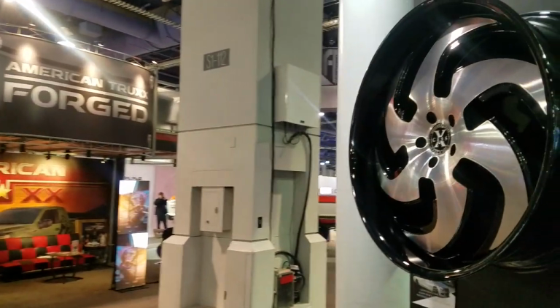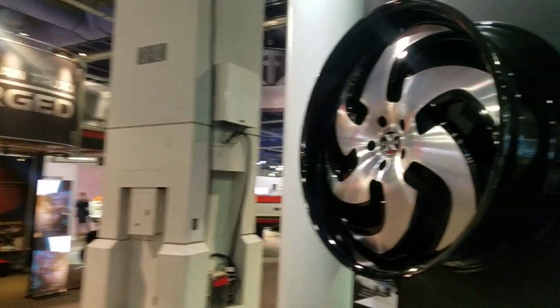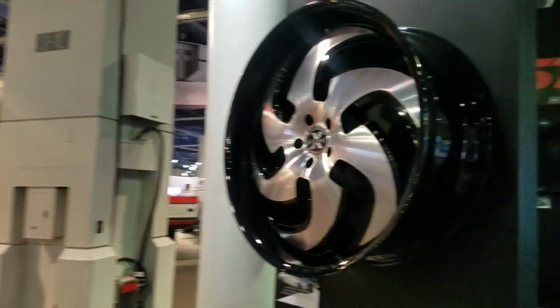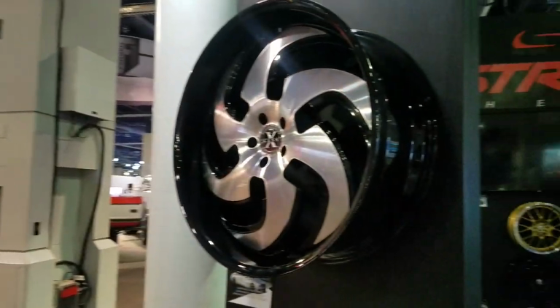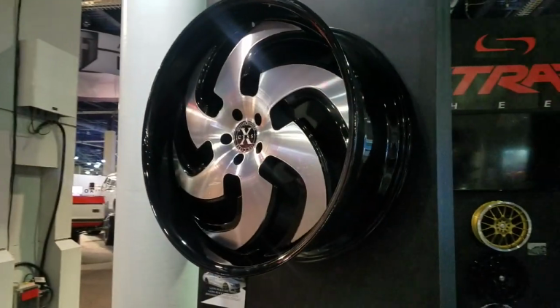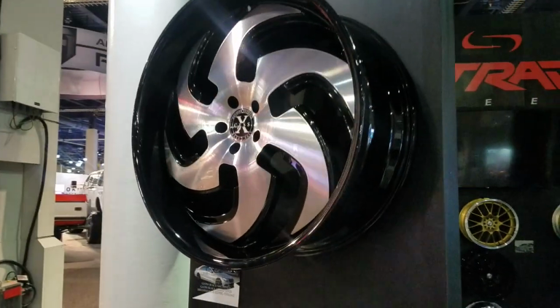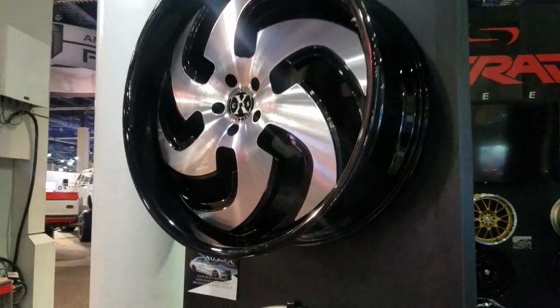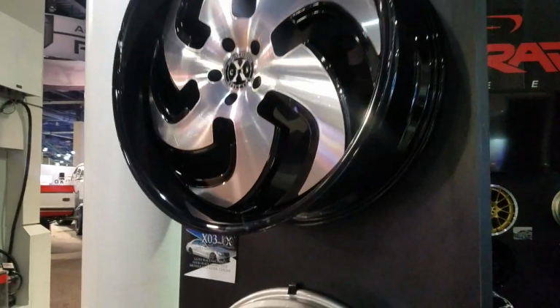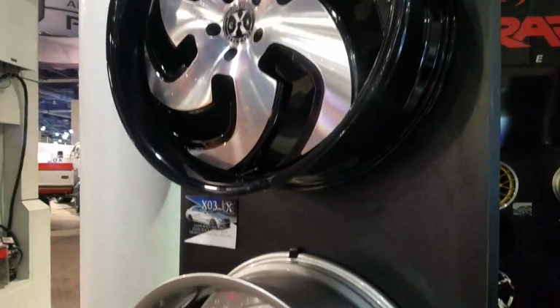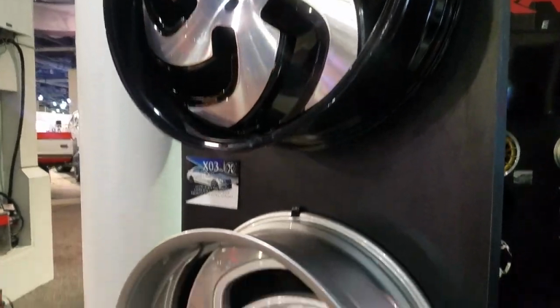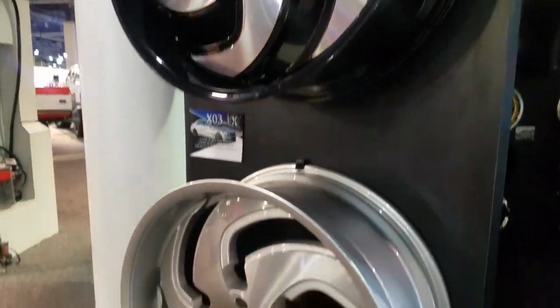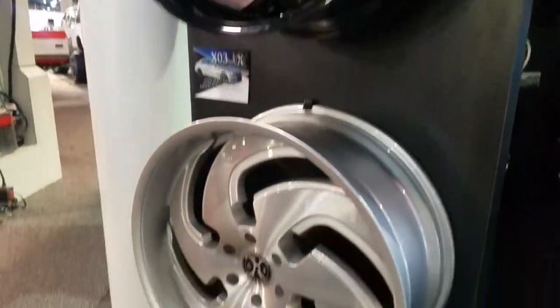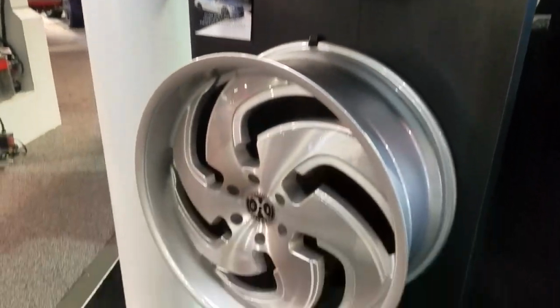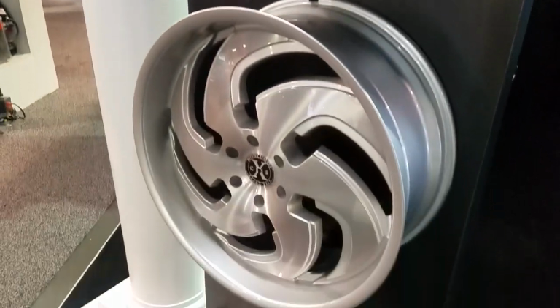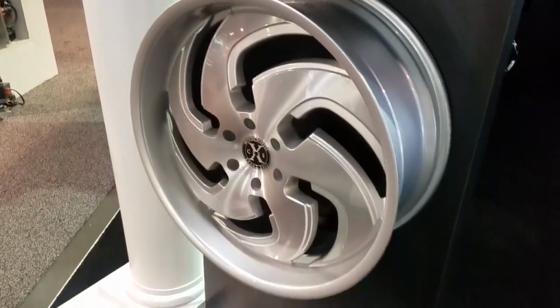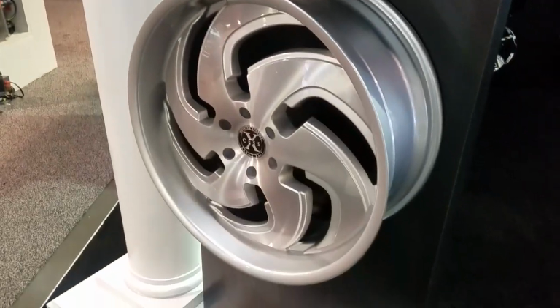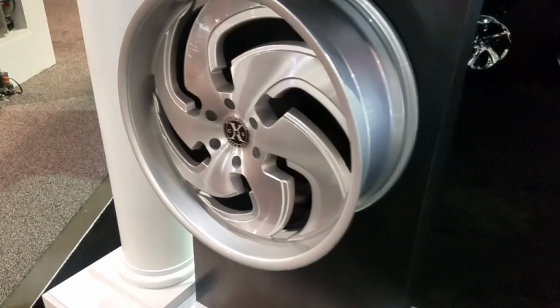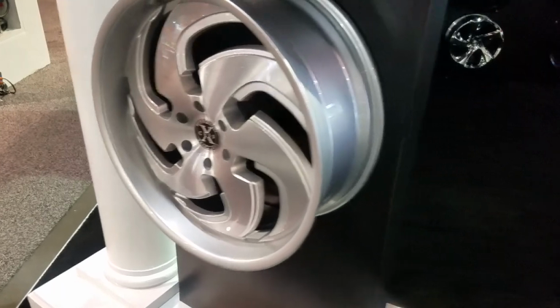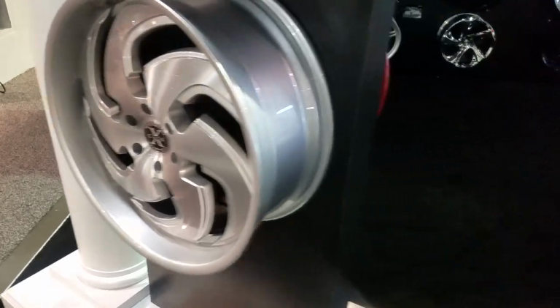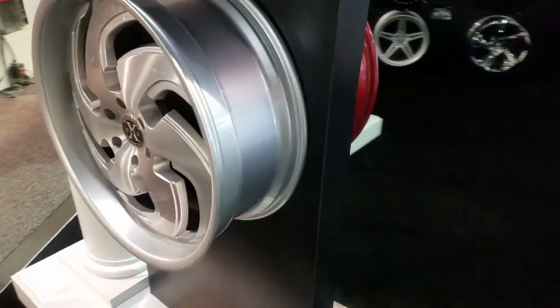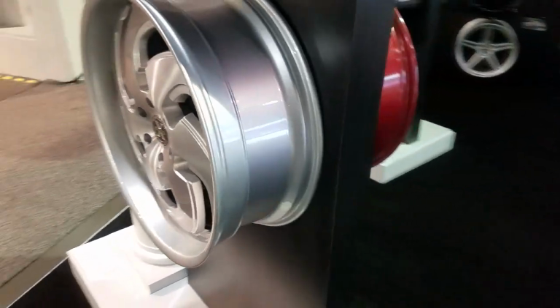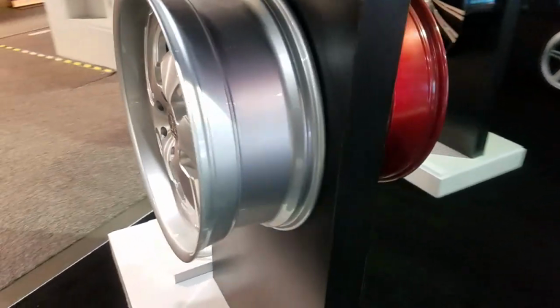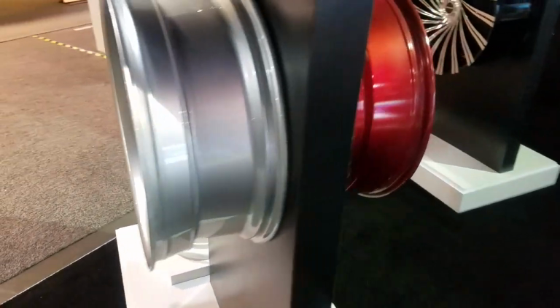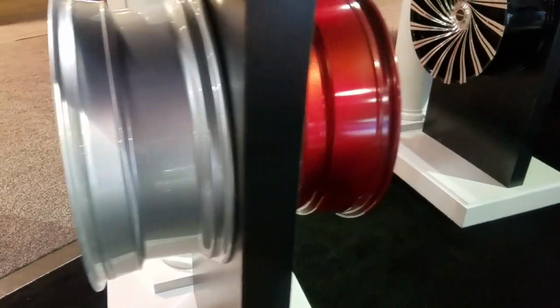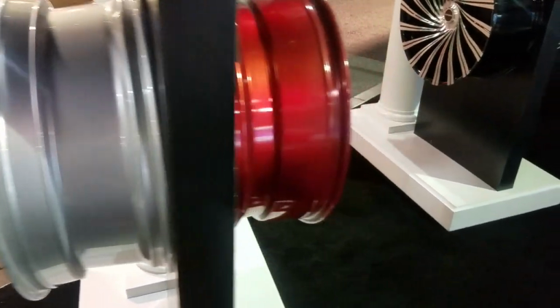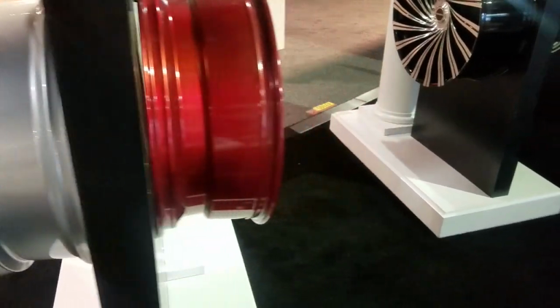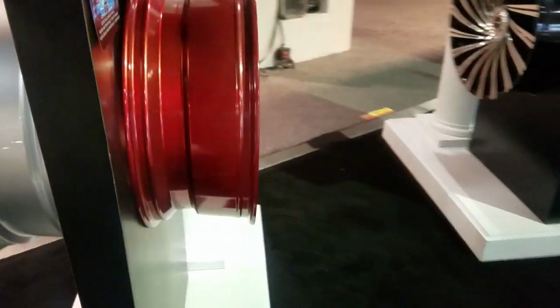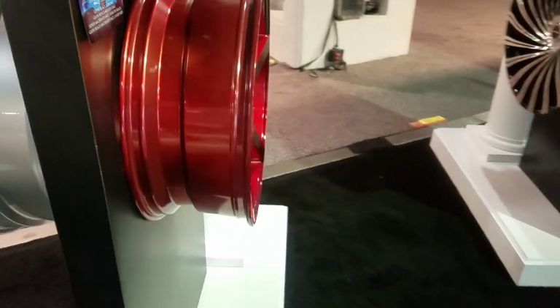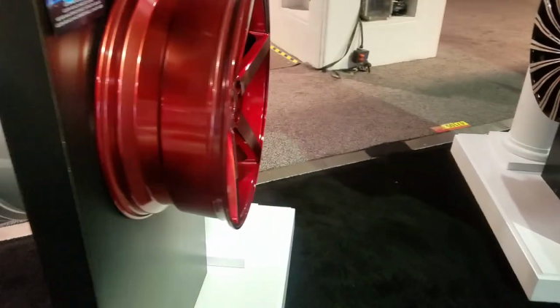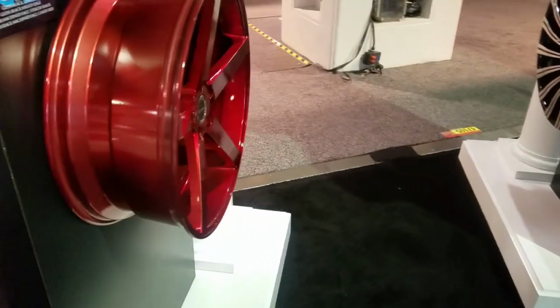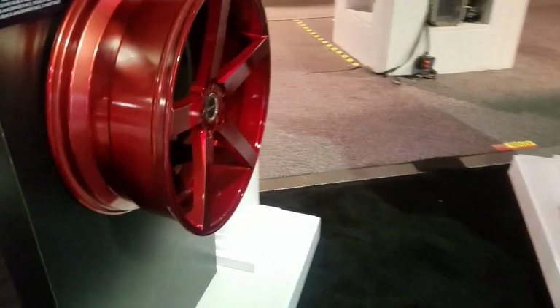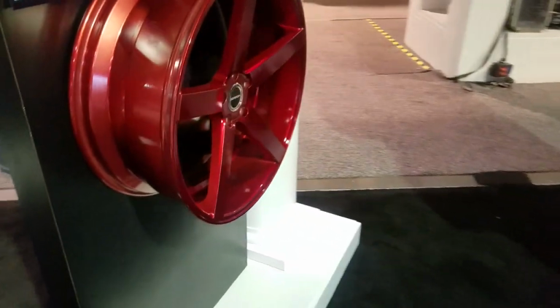Got some more XS wheels. Different finishes. We're getting a lot of cars on that one right there already. Looking forward to selling those.